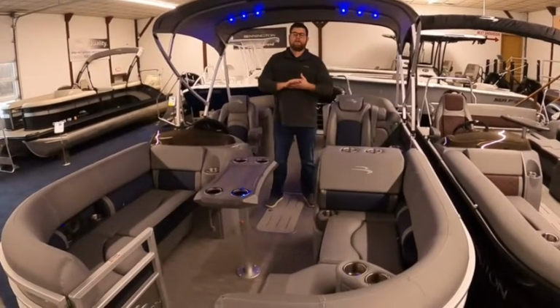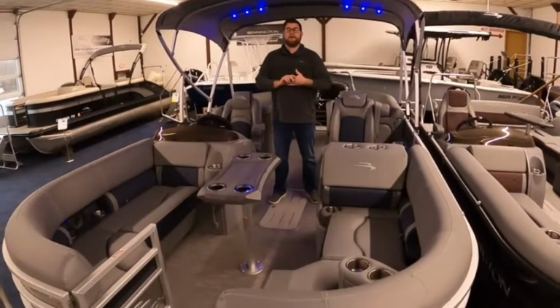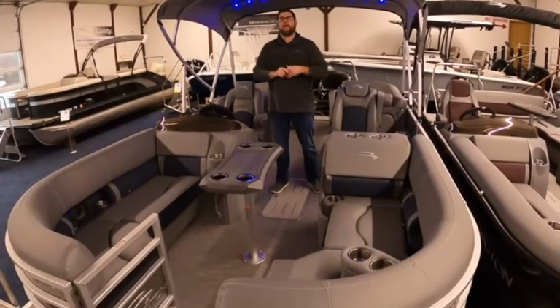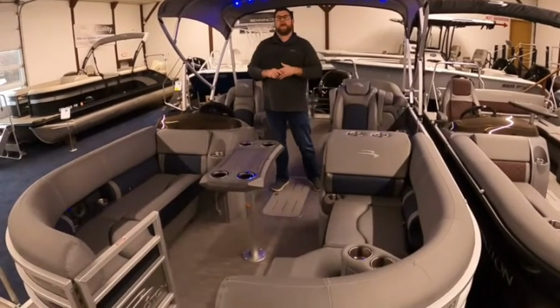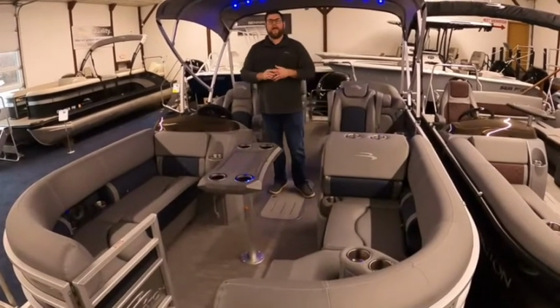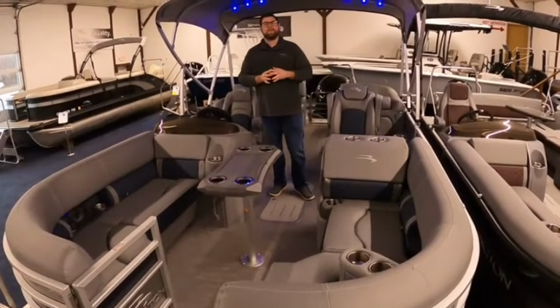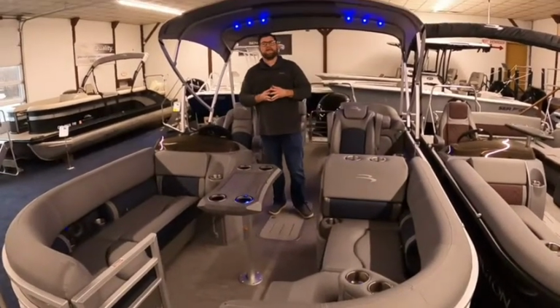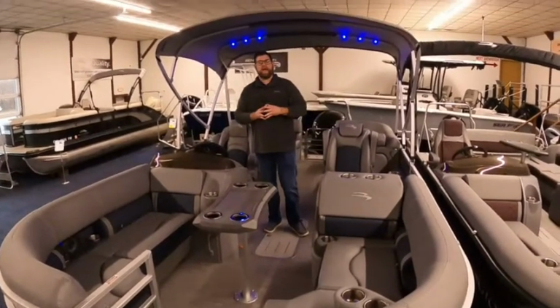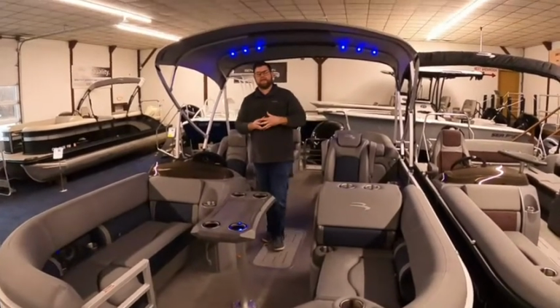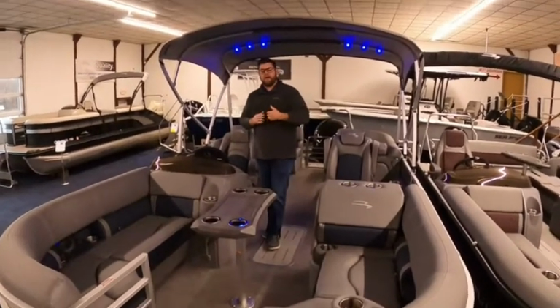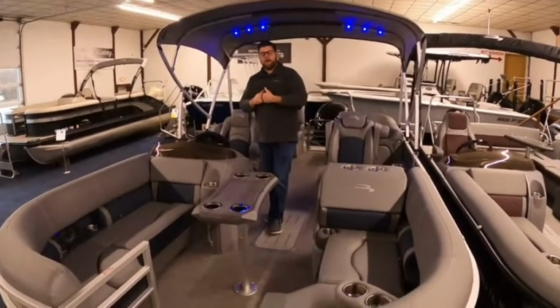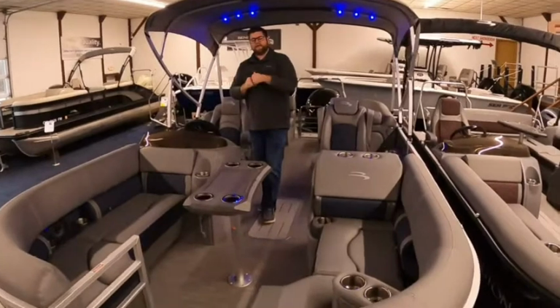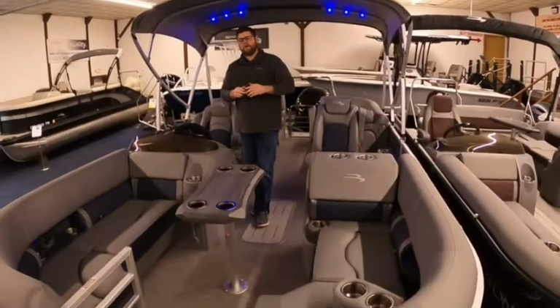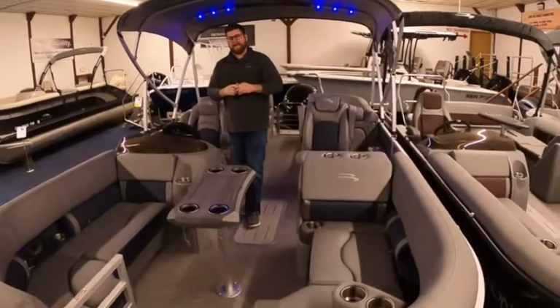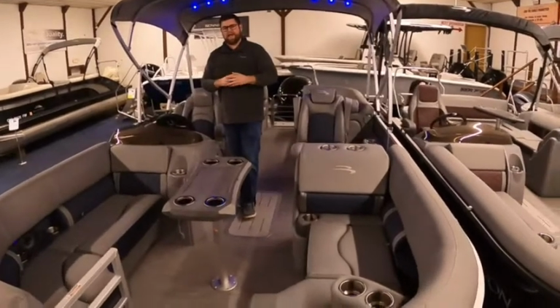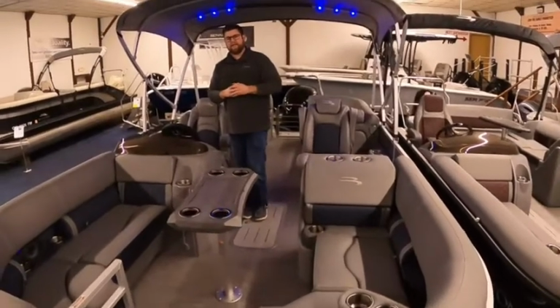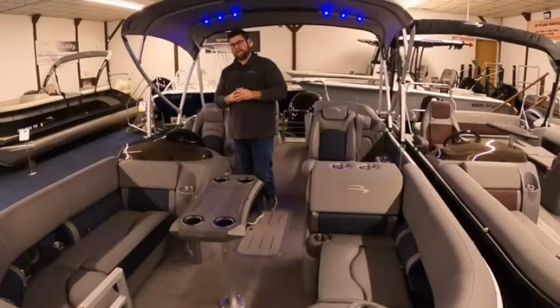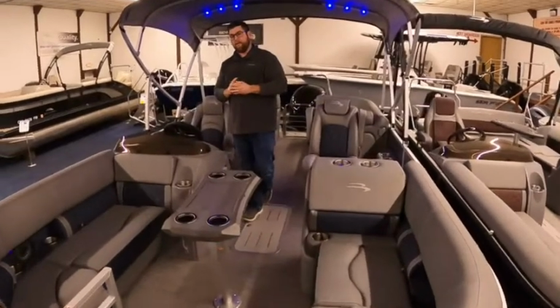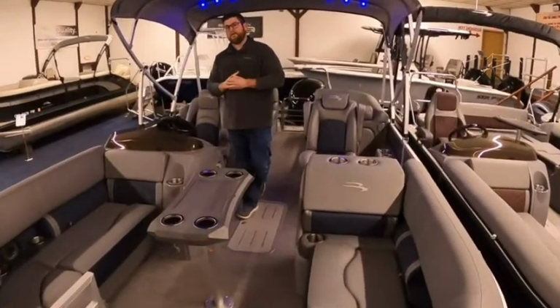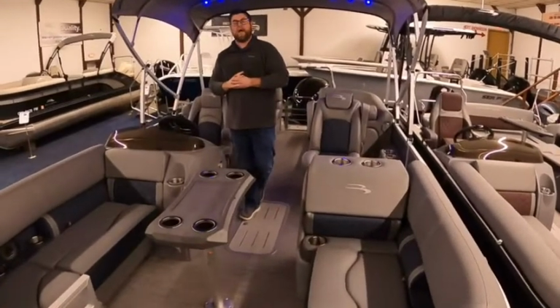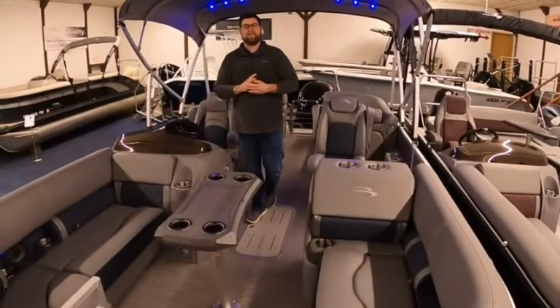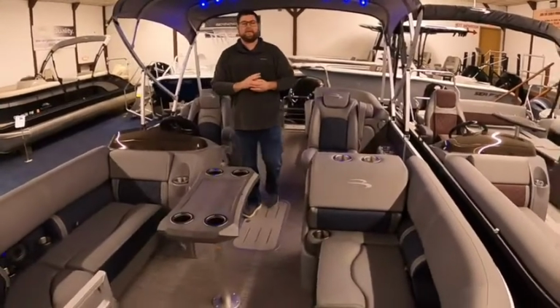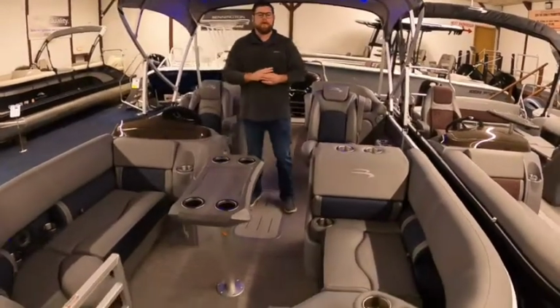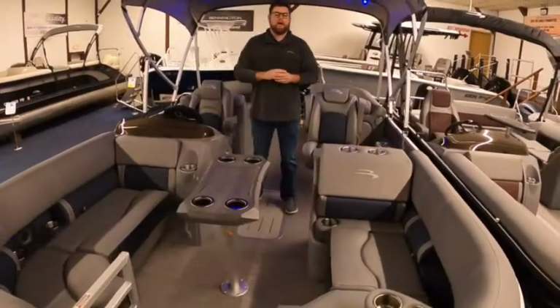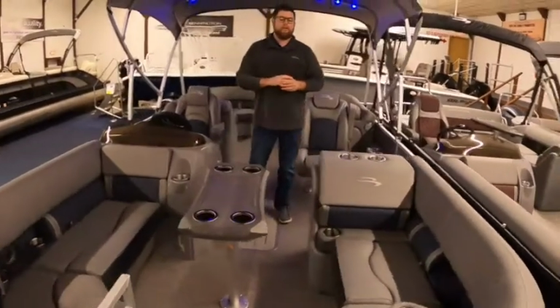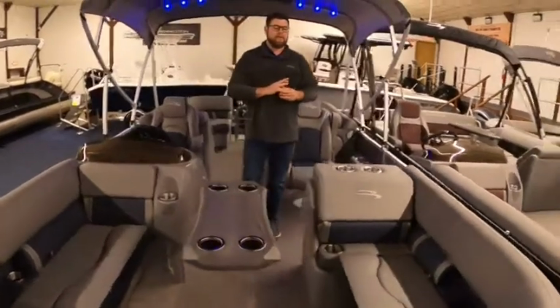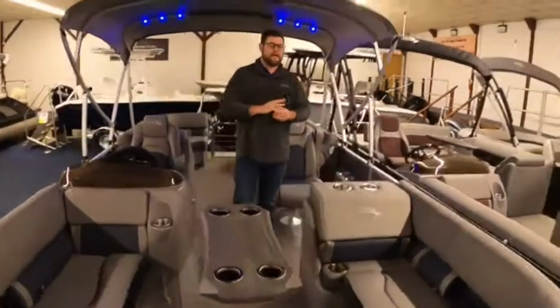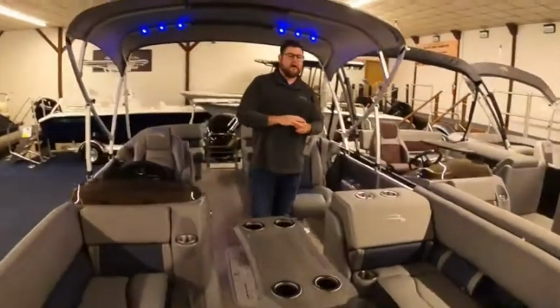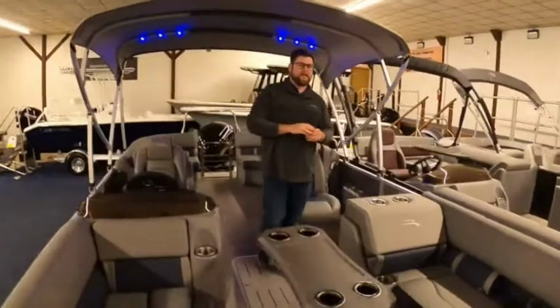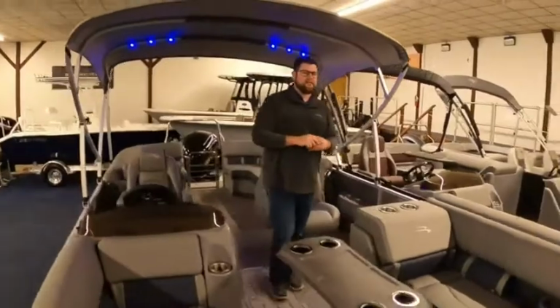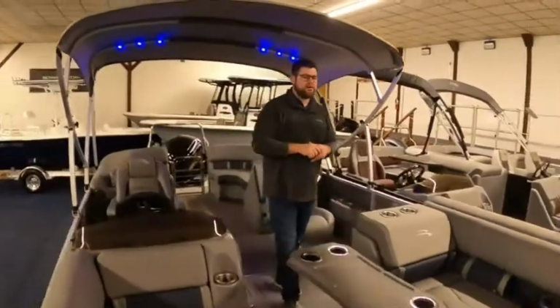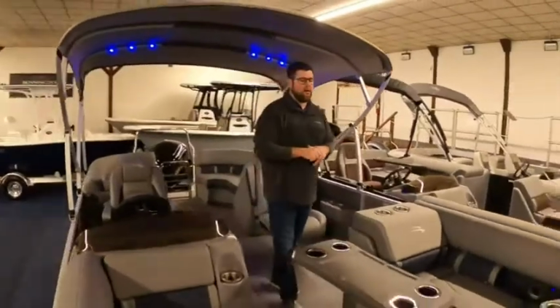Today we're looking at an L Series Bennington. This one is called a Fastback Series, so it's a 22LFB. We've done some nice upgrades to this boat as well.